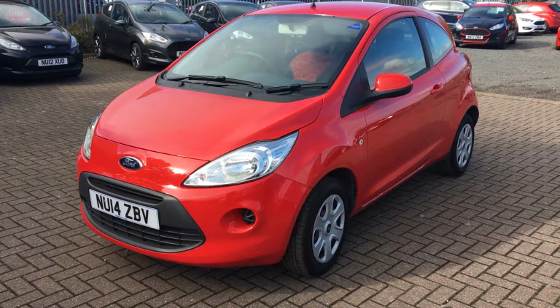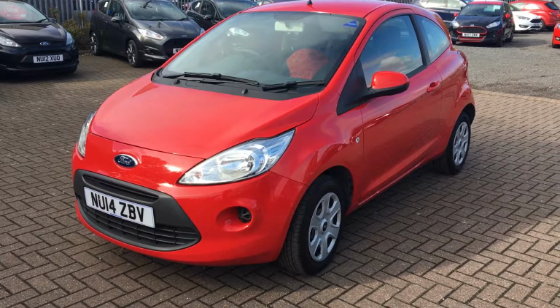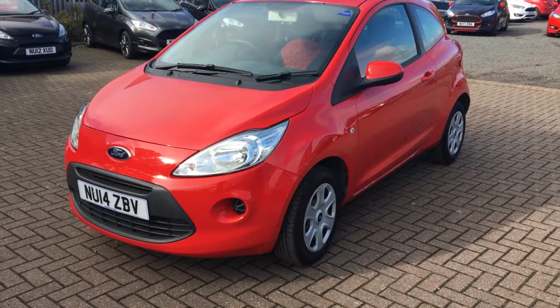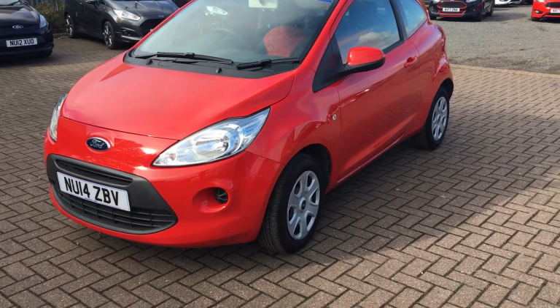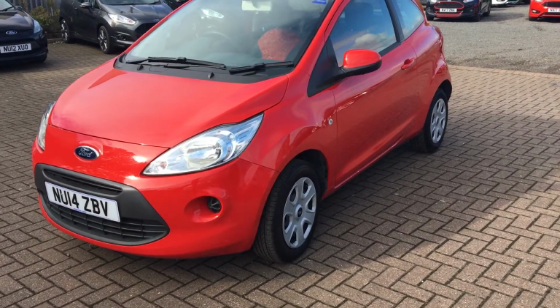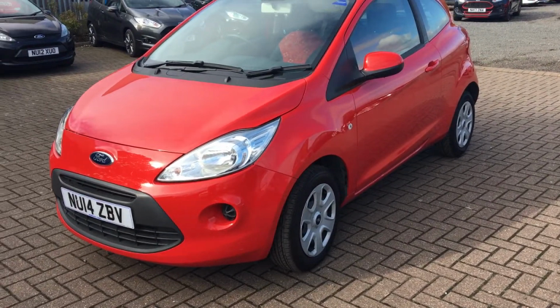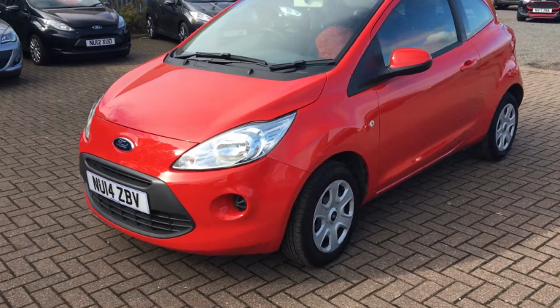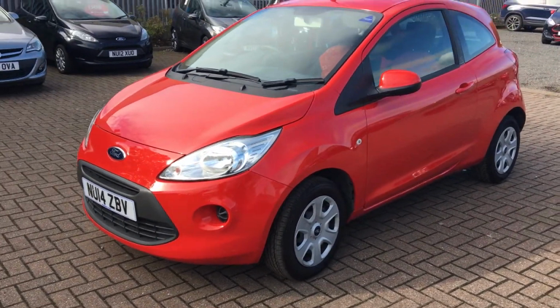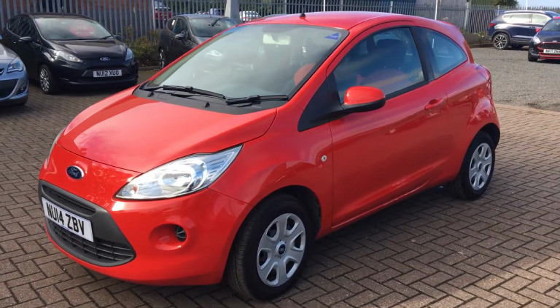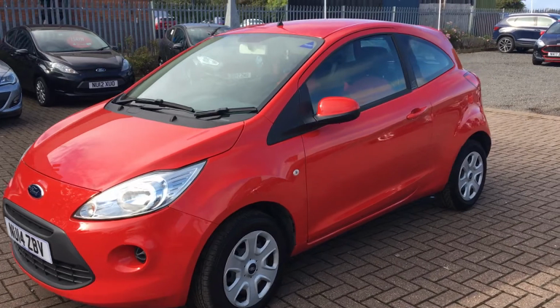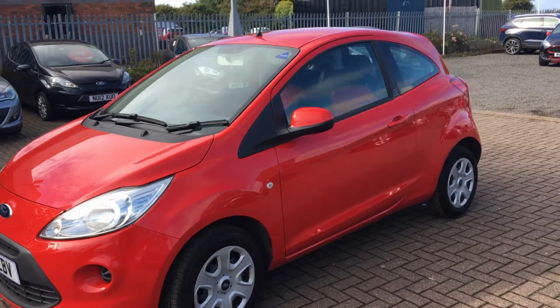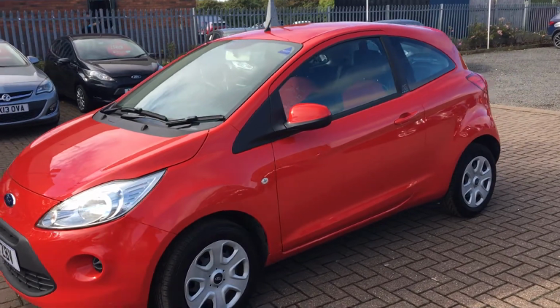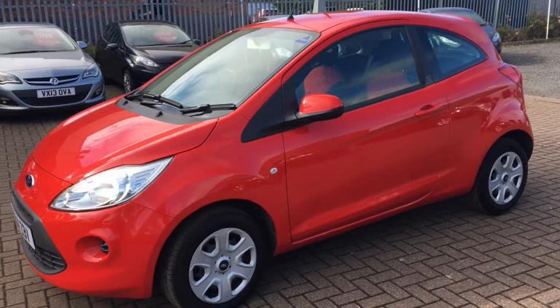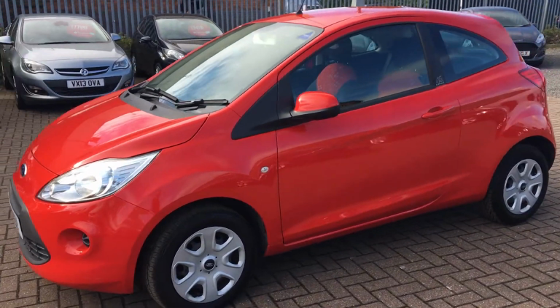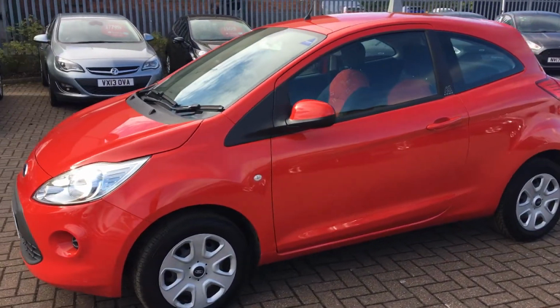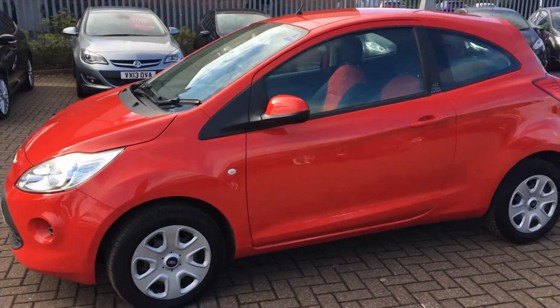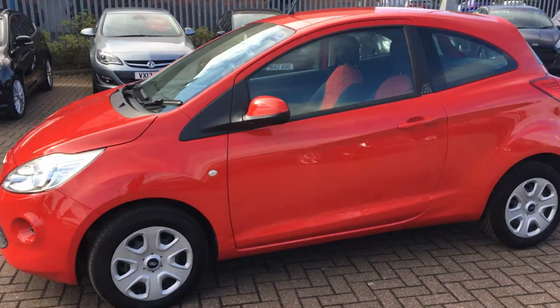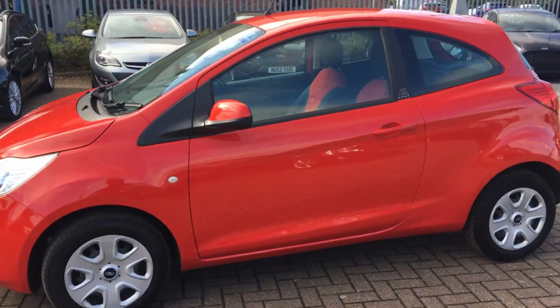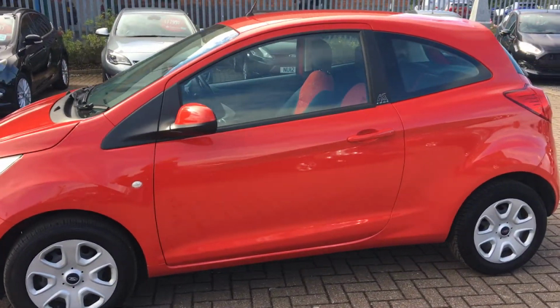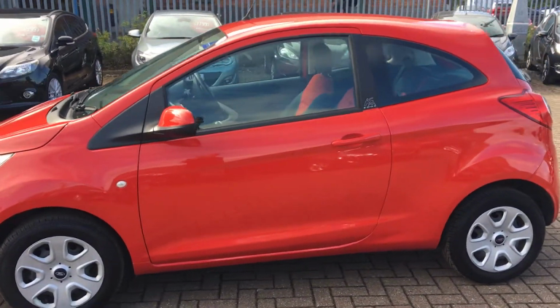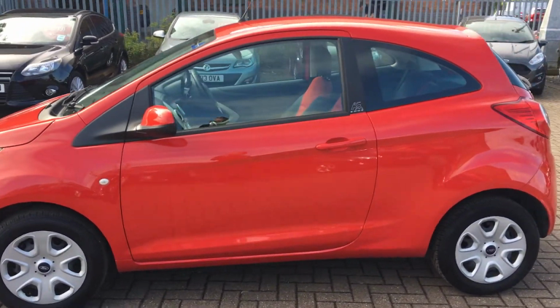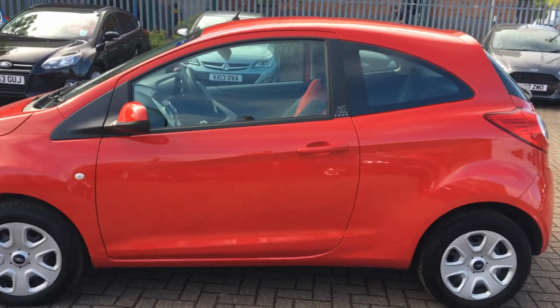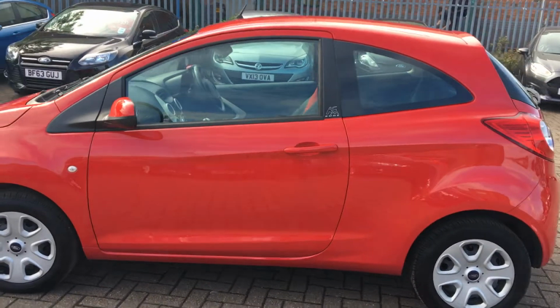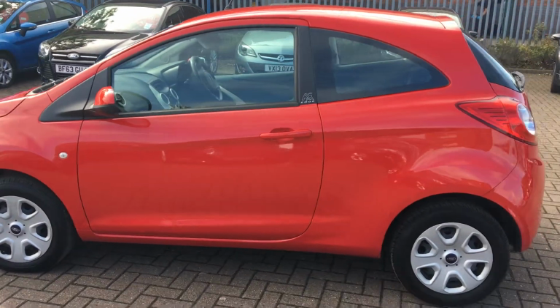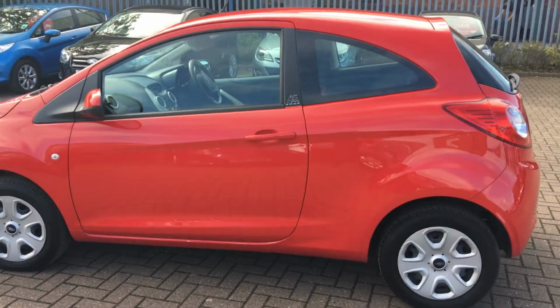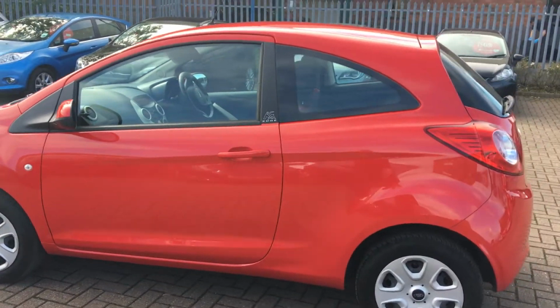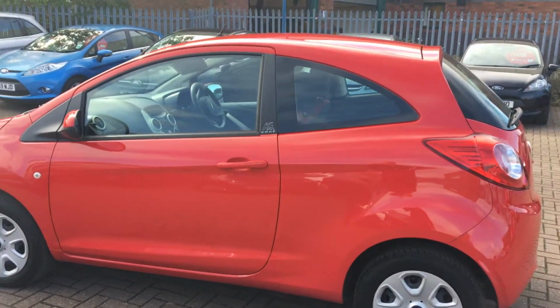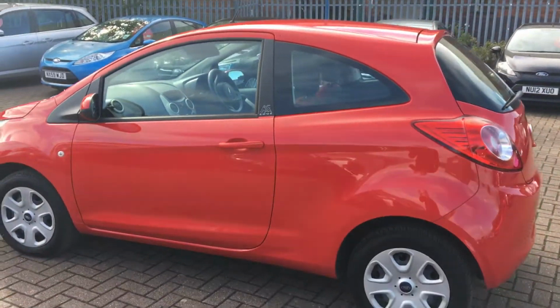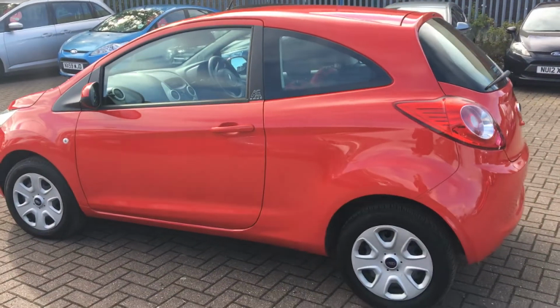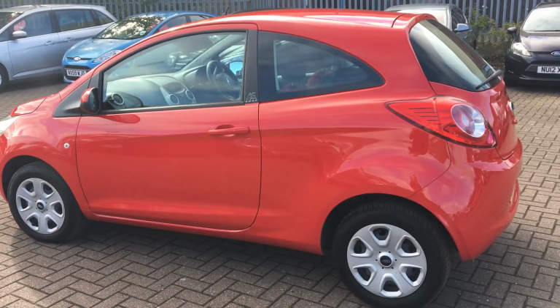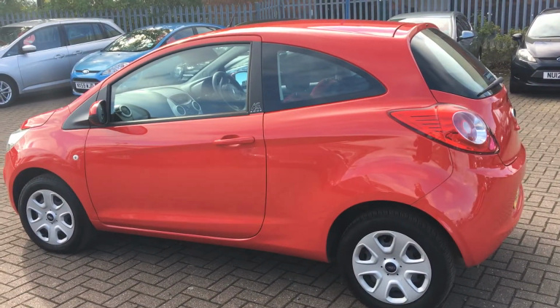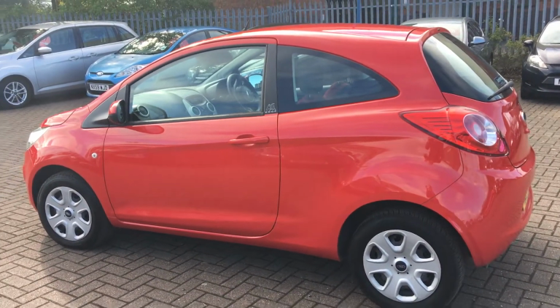Welcome to Jennings Ford Stockton. Today we've got for you the Ford KA Edge in Flame Red. This is a three-door 1.2 litre petrol with manual transmission. Great looking little car whether you need it for a first car, very economical or just a little city runner.